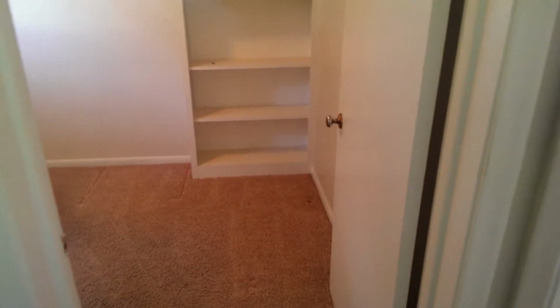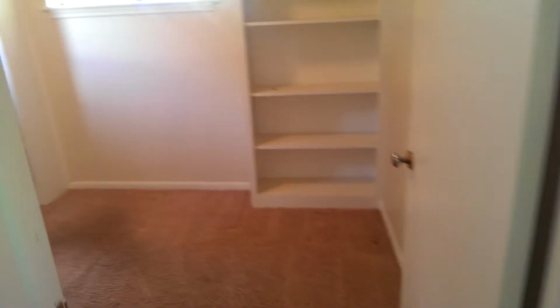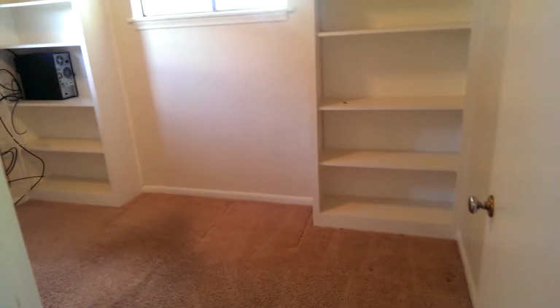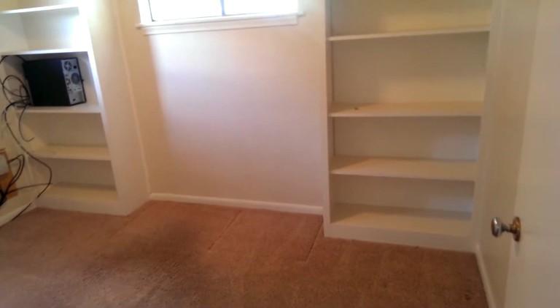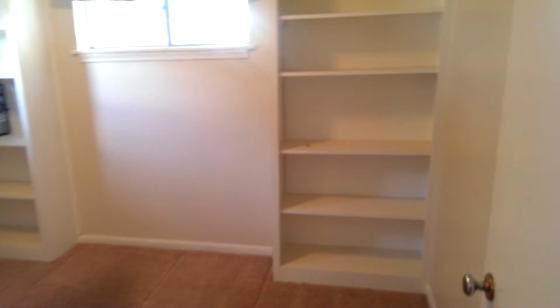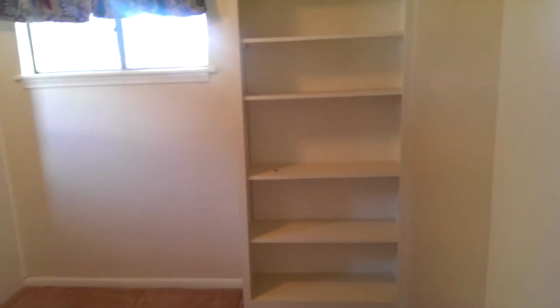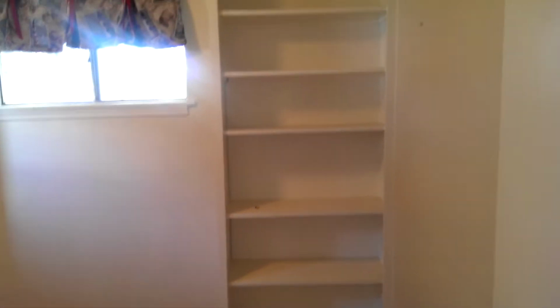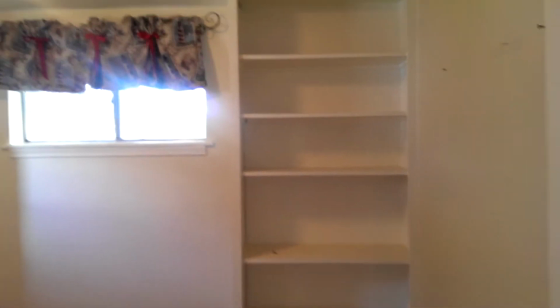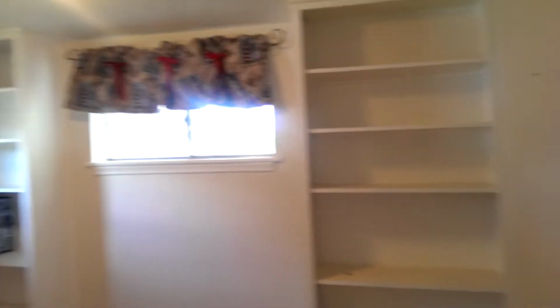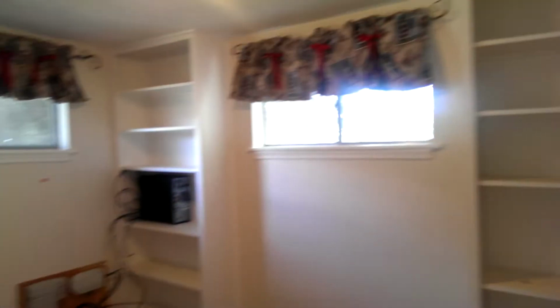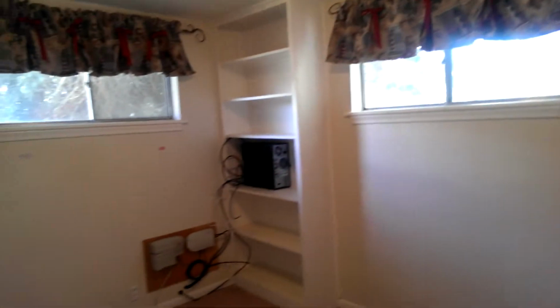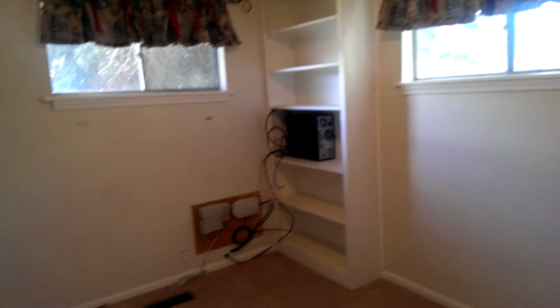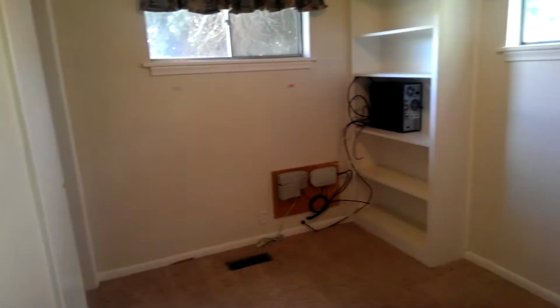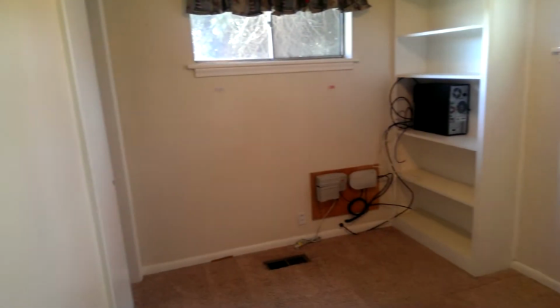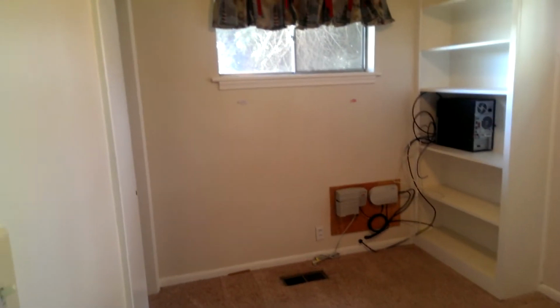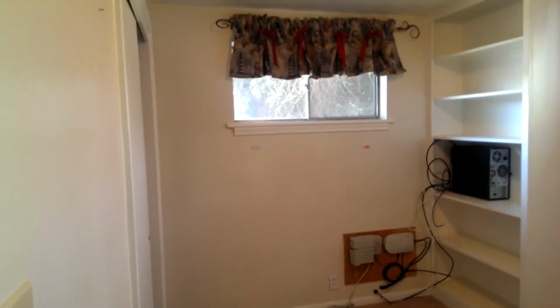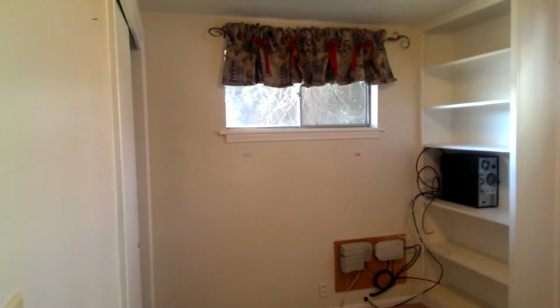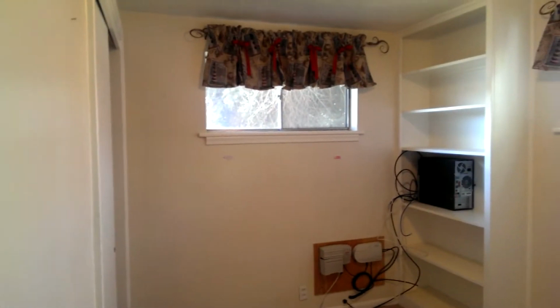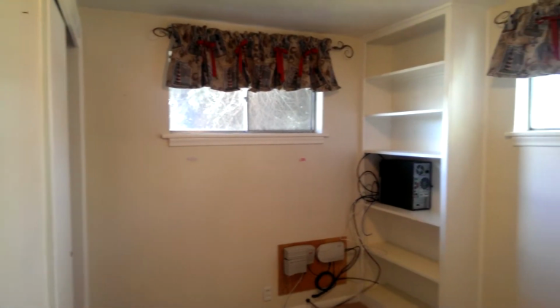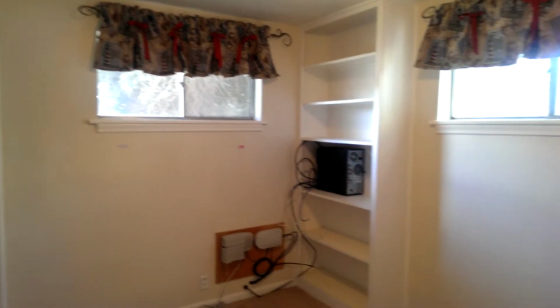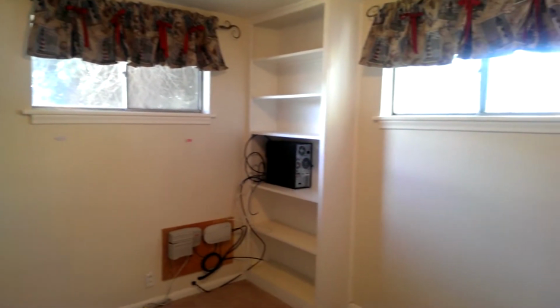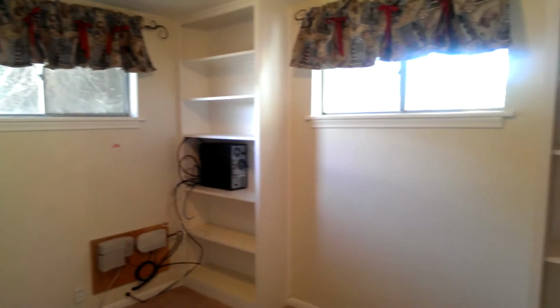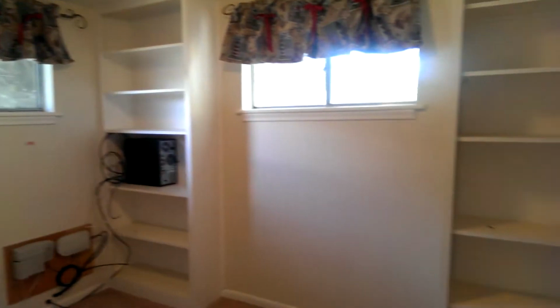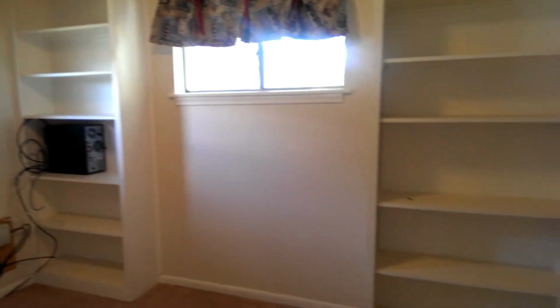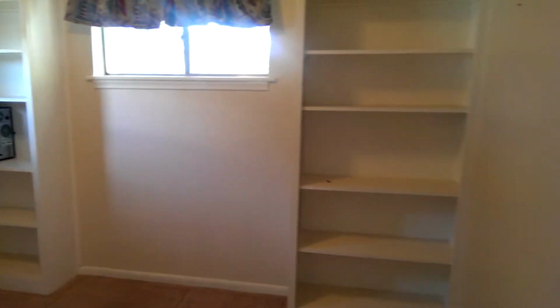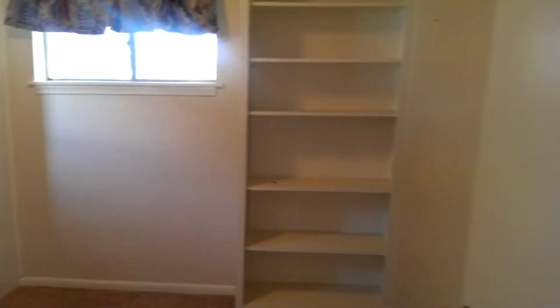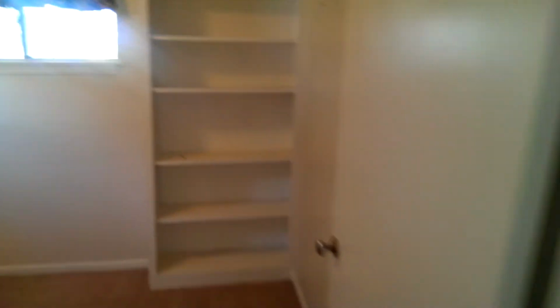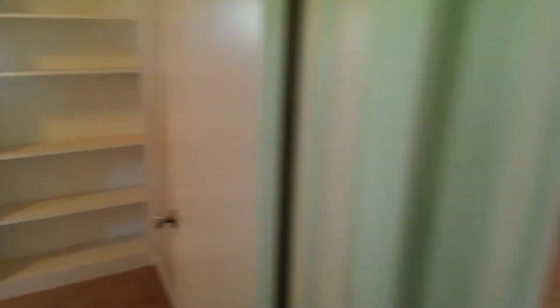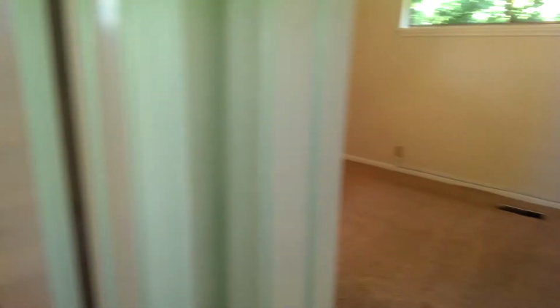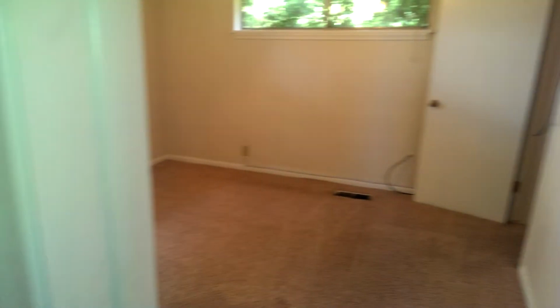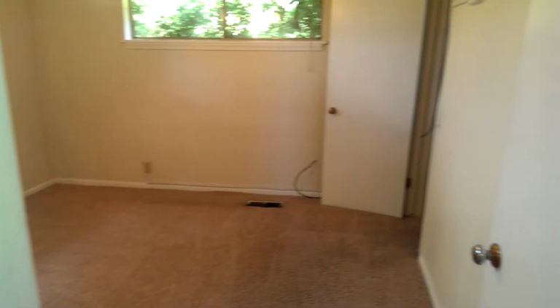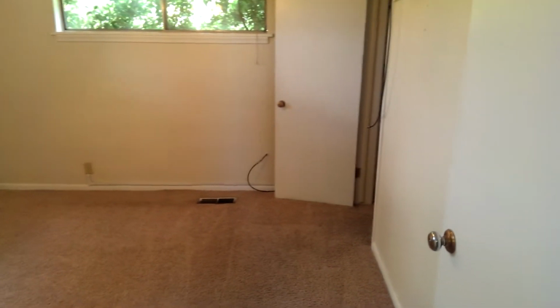There's a nice bedroom at the end of the hallway with some built-in shelves, and then bedroom number two.